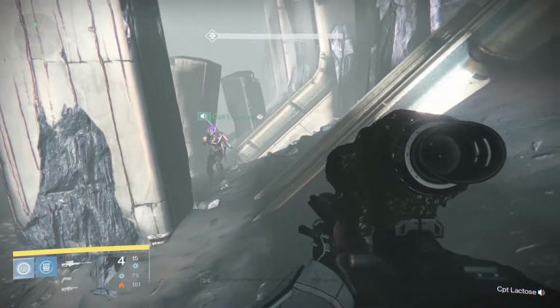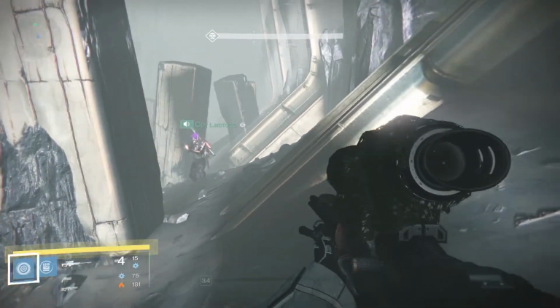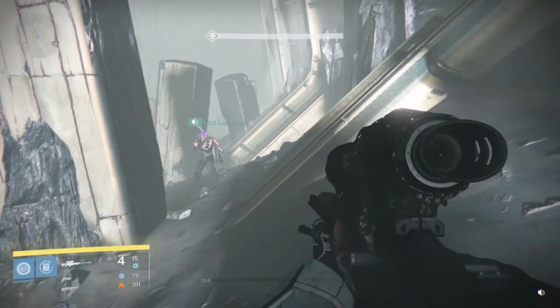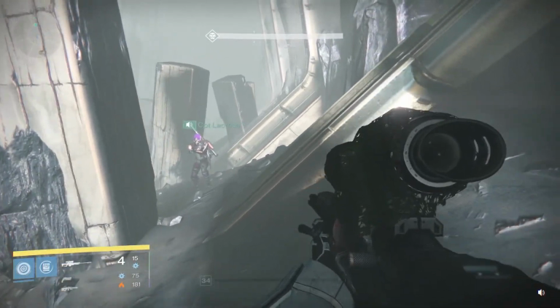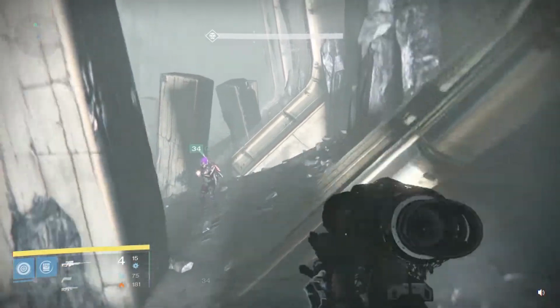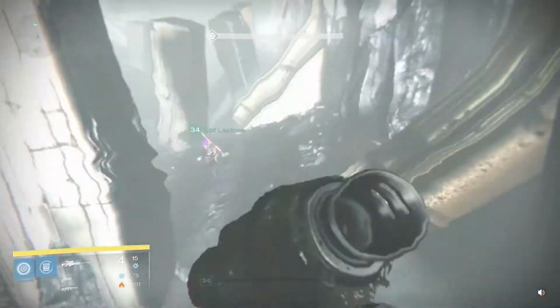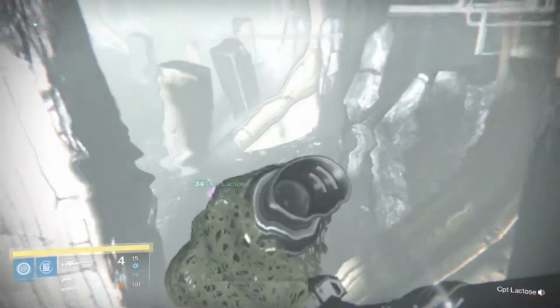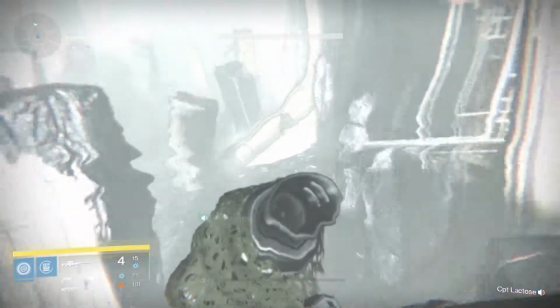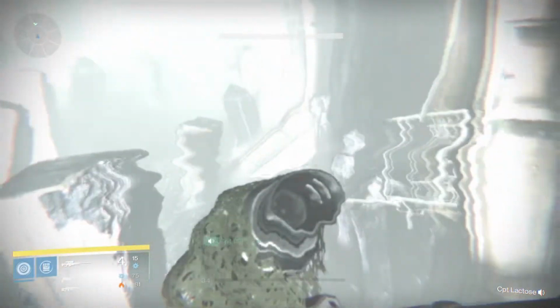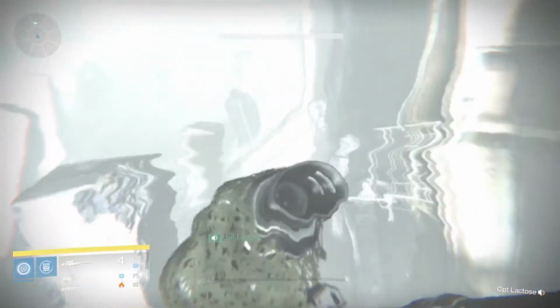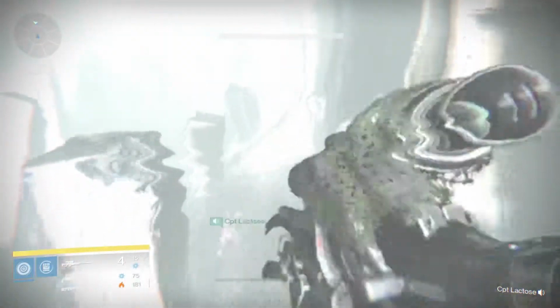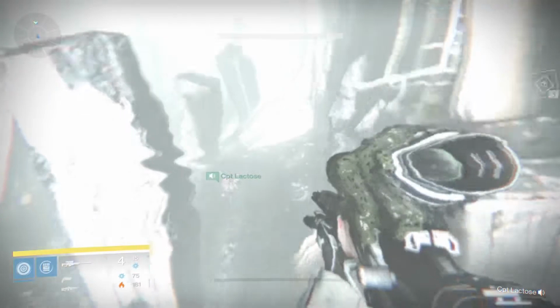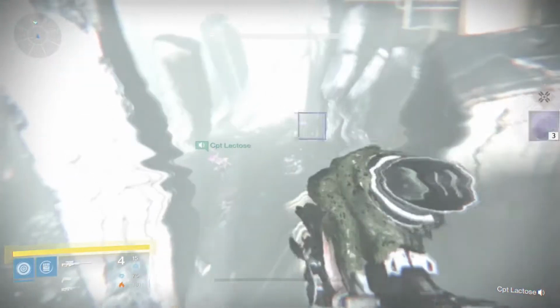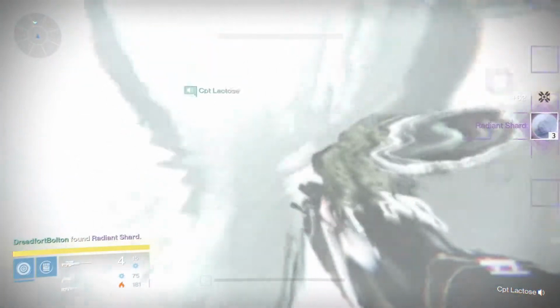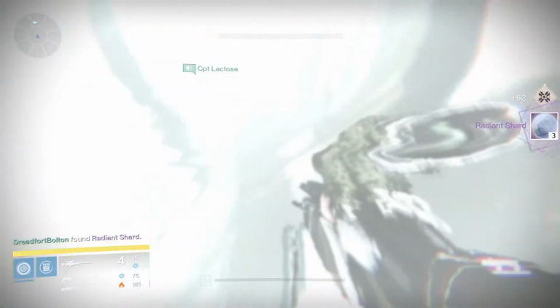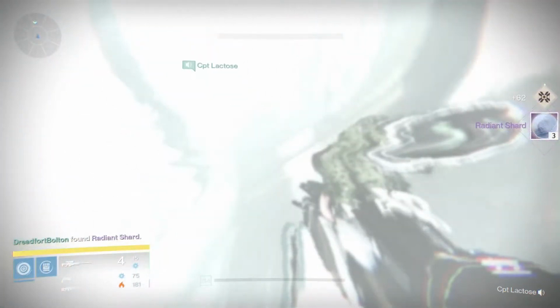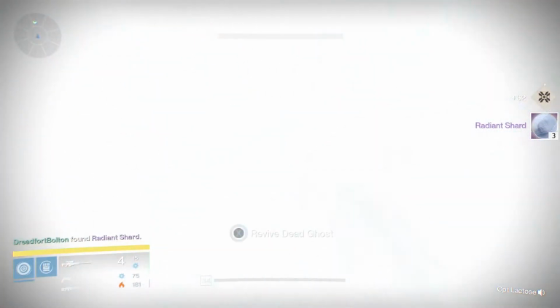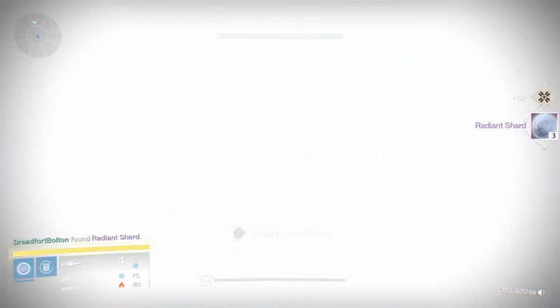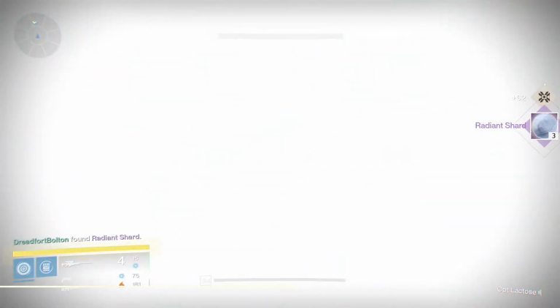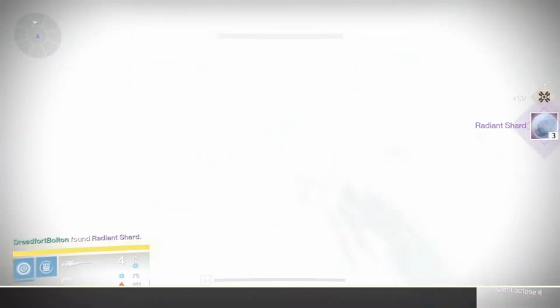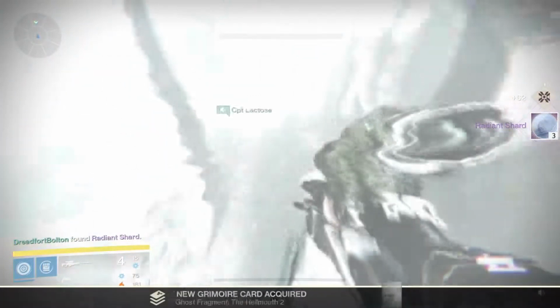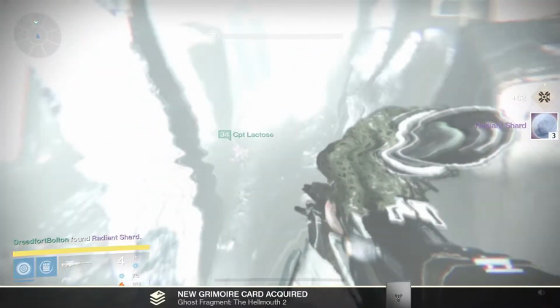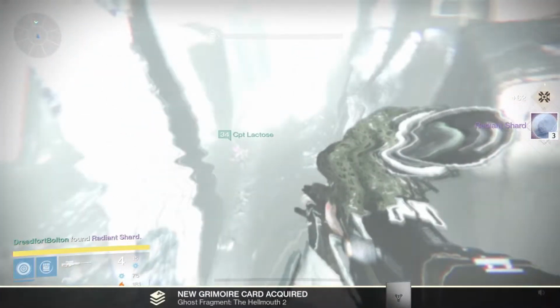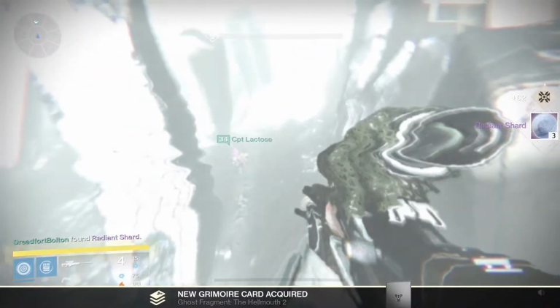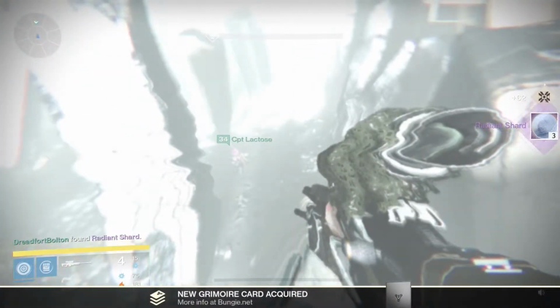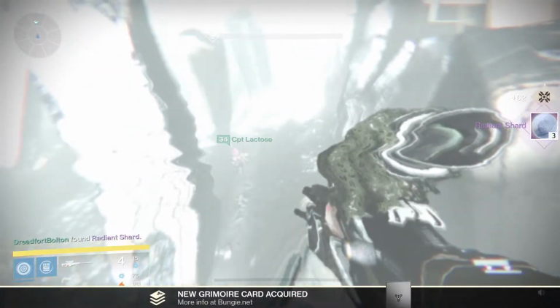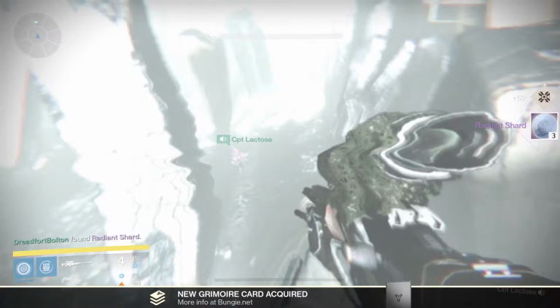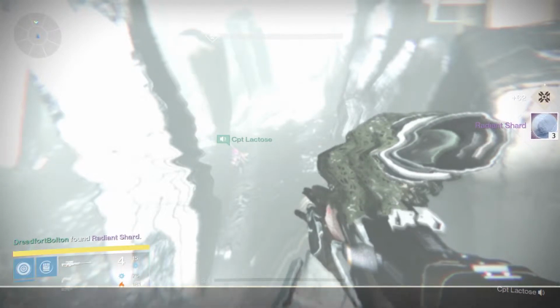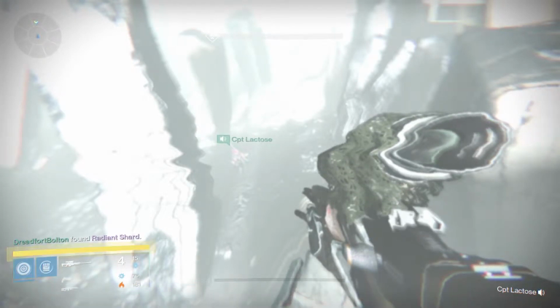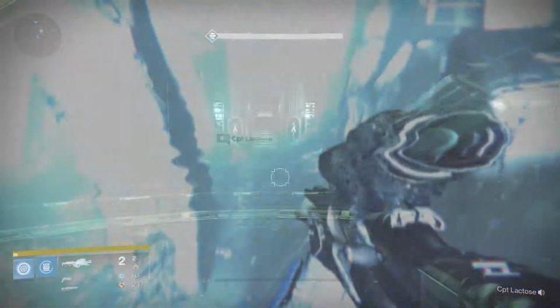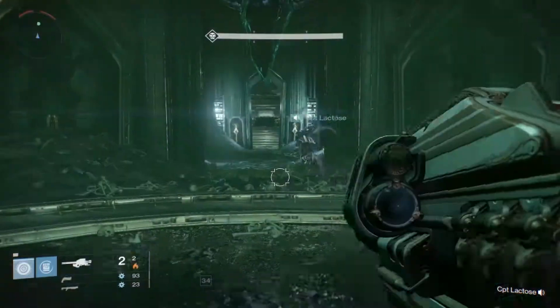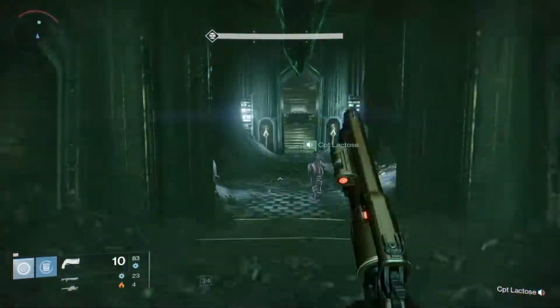The best way to get this ghost is to stand in the shadow of the pillar, back your way until your back hits the wall, and then jump up and grab the ghost. You're gonna want to get this ghost without activating the next area.